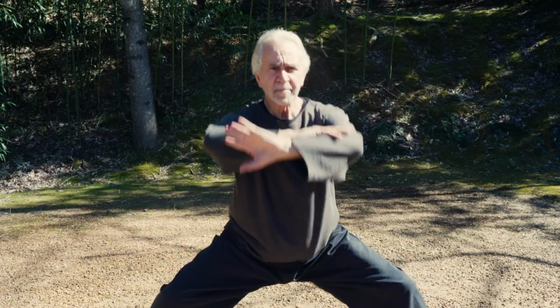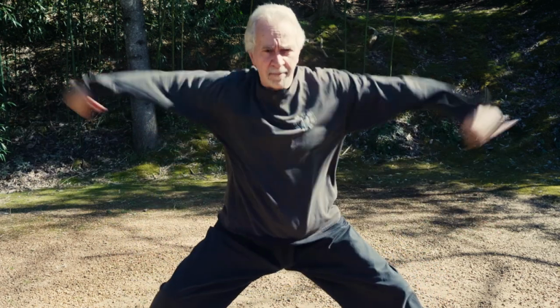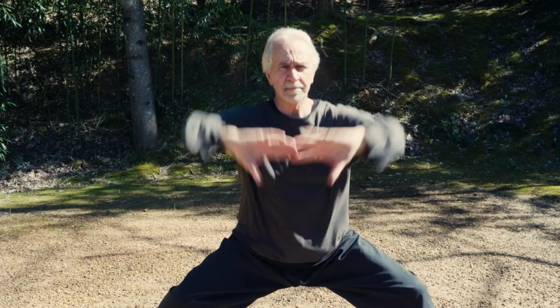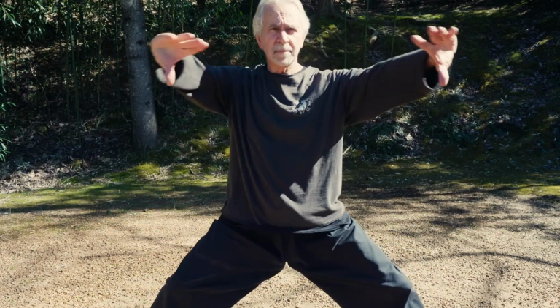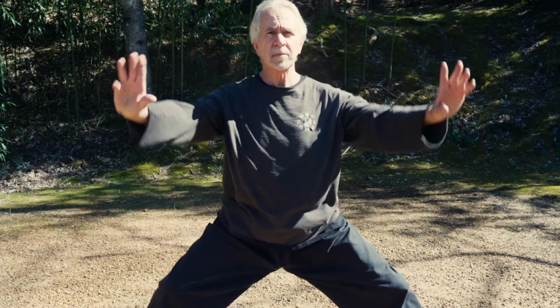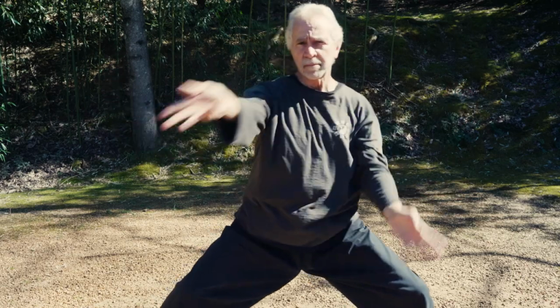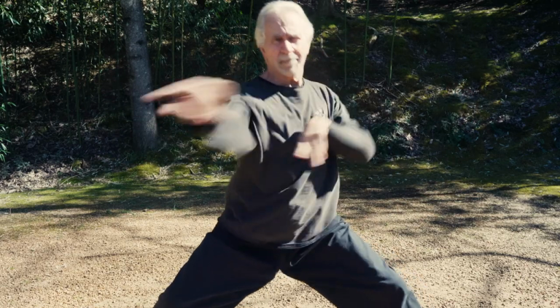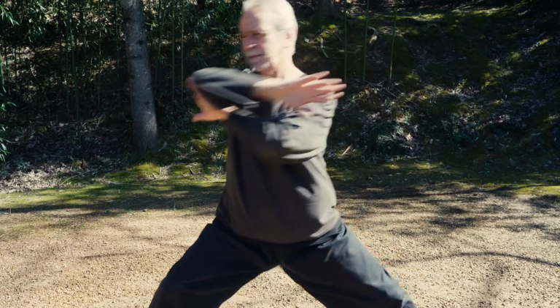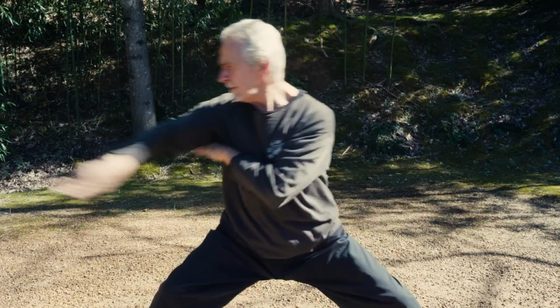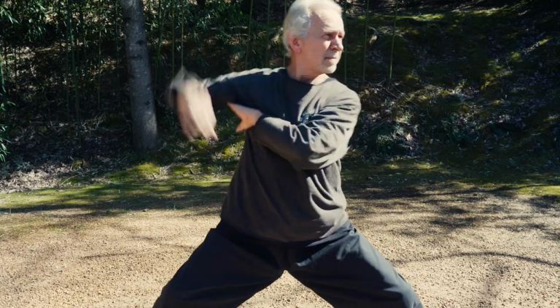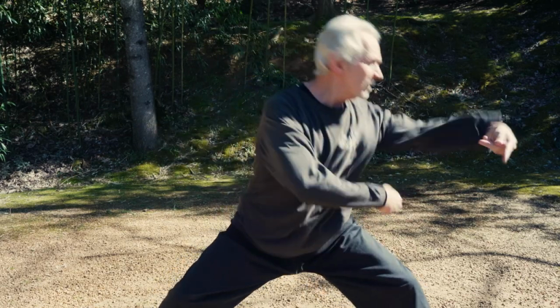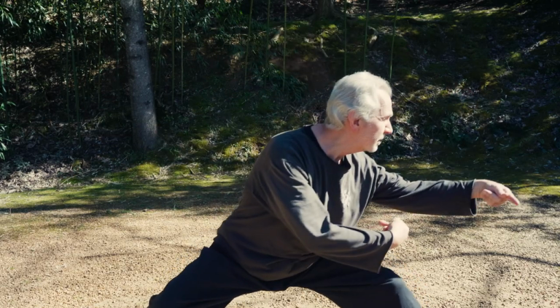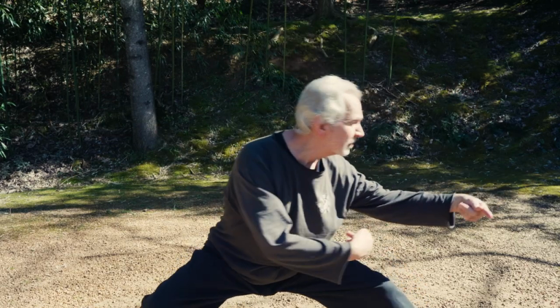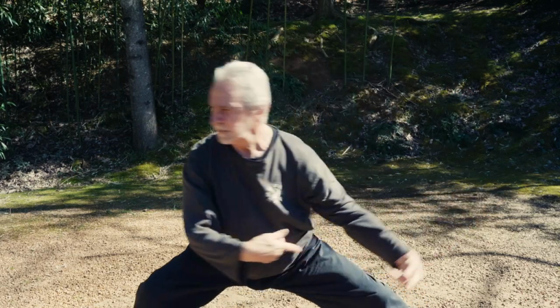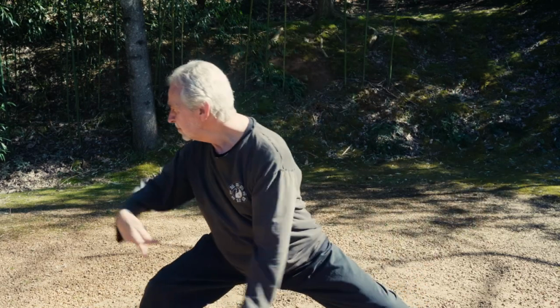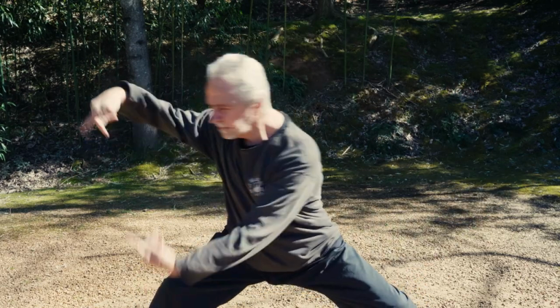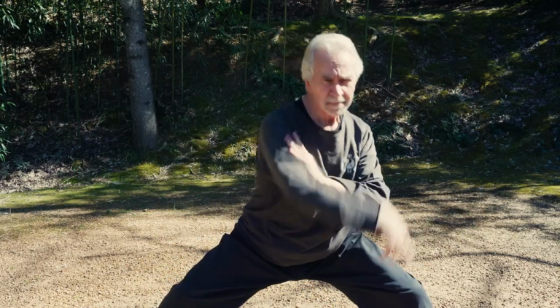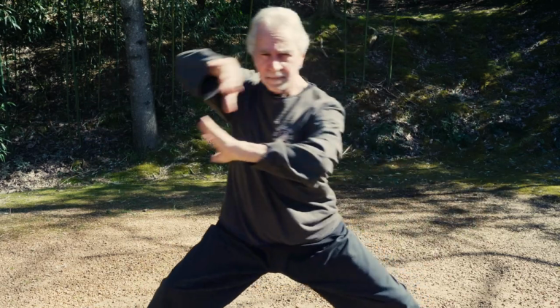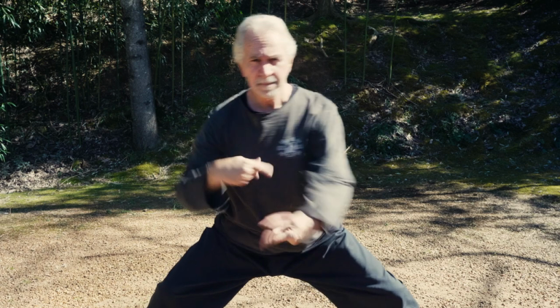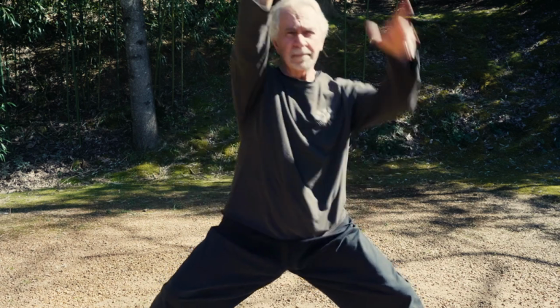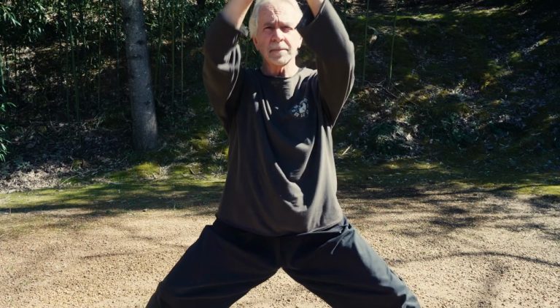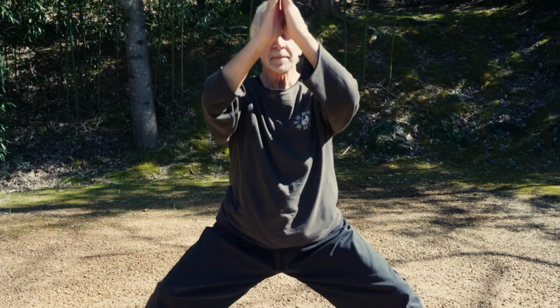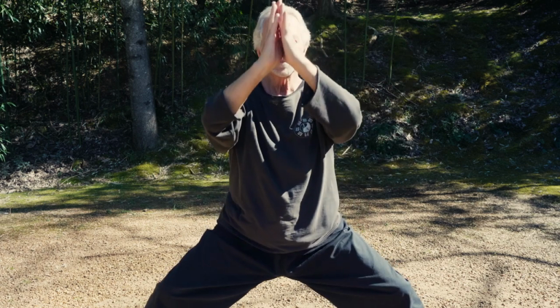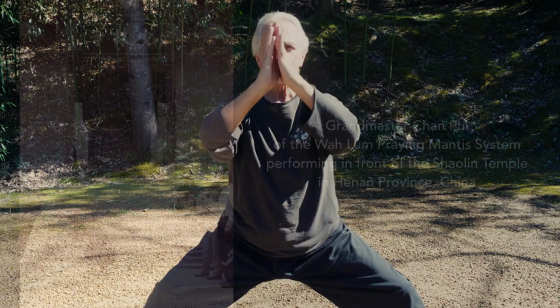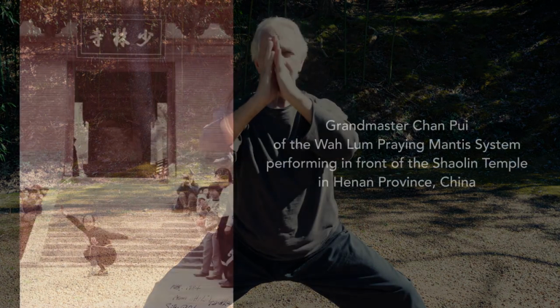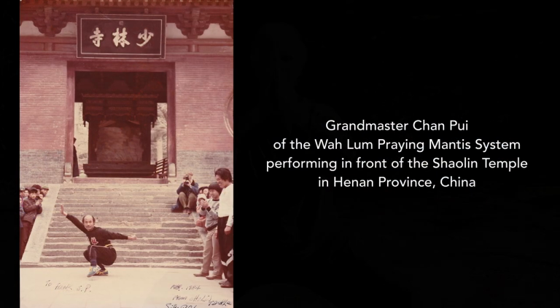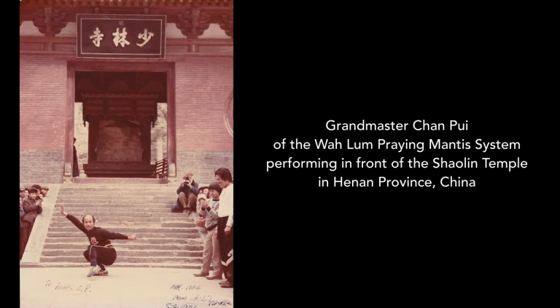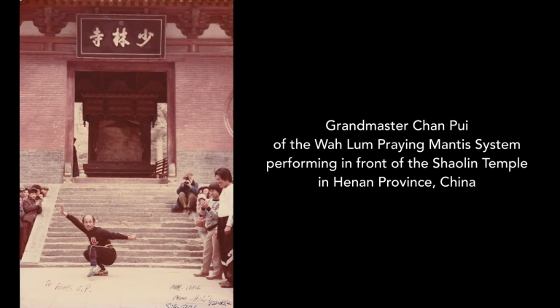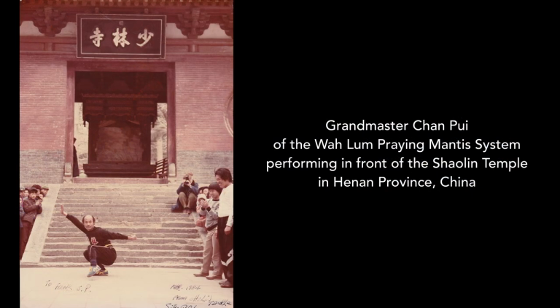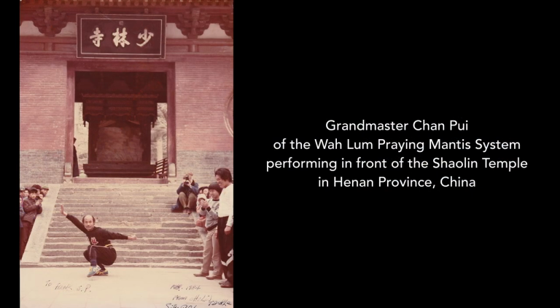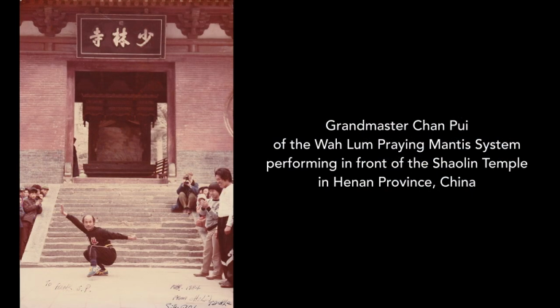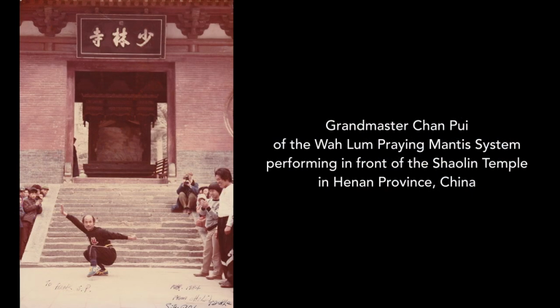Wang Long's Northern Praying Mantis style eventually became the main empty-hand style of the Wualam Temple in Shandong province, and was later added to the curriculum of the Shaolin Temple along with 18 other animal styles.